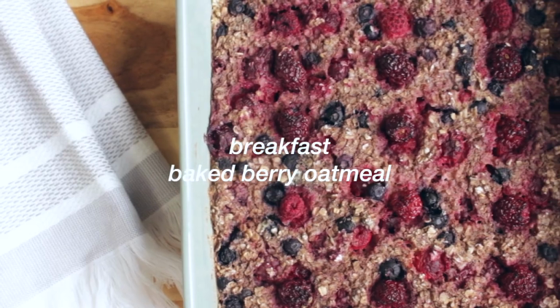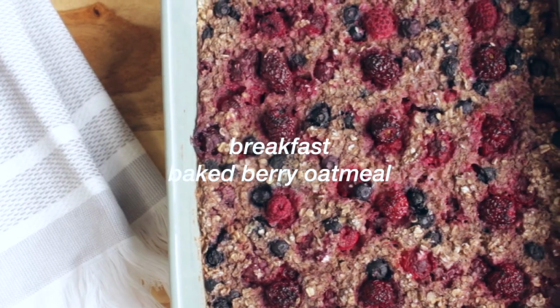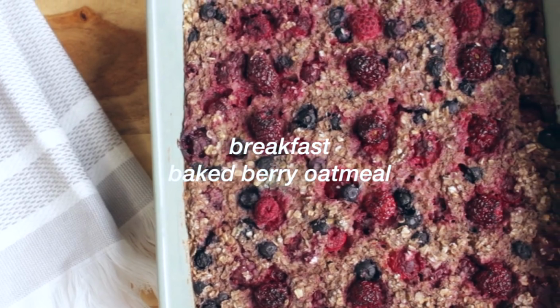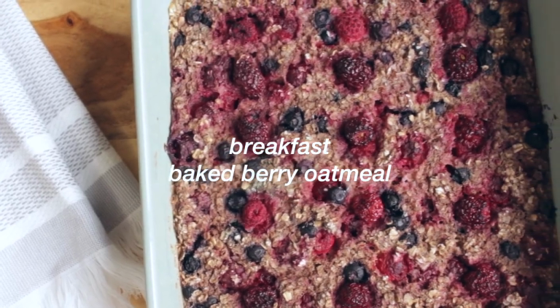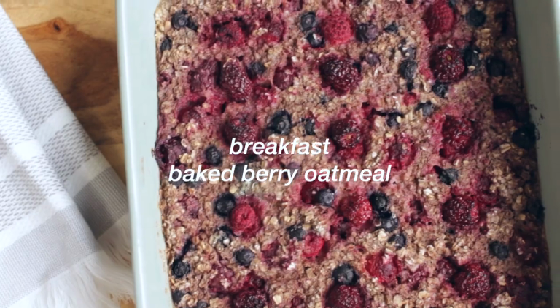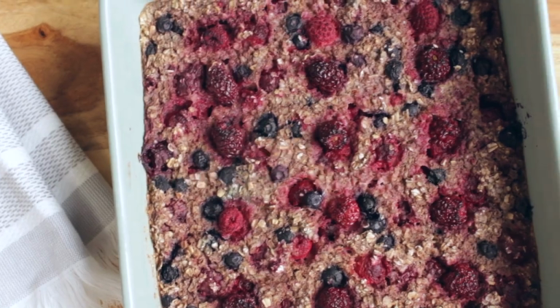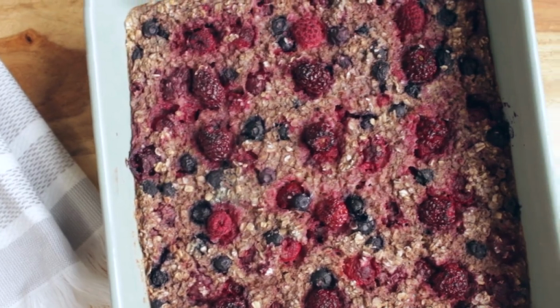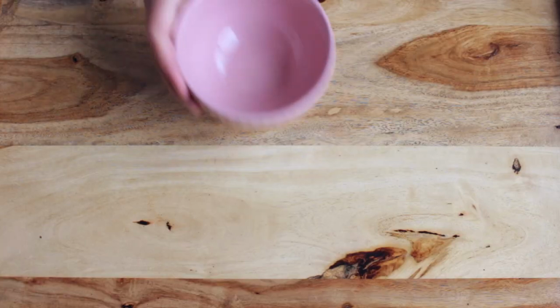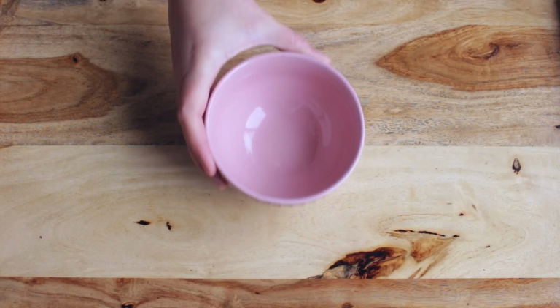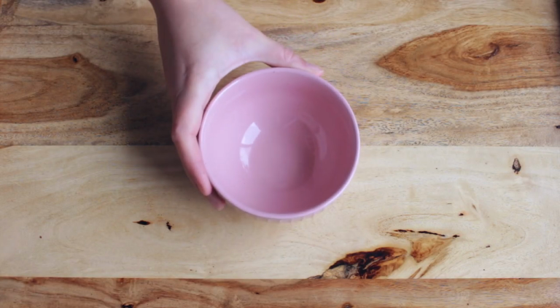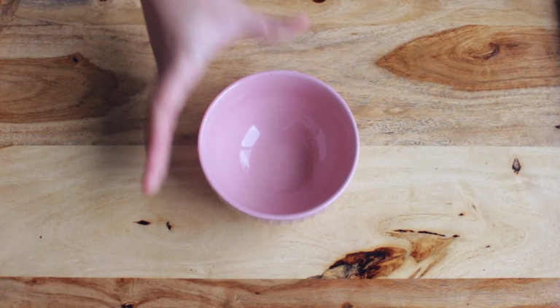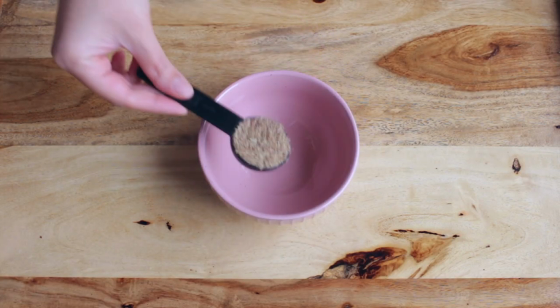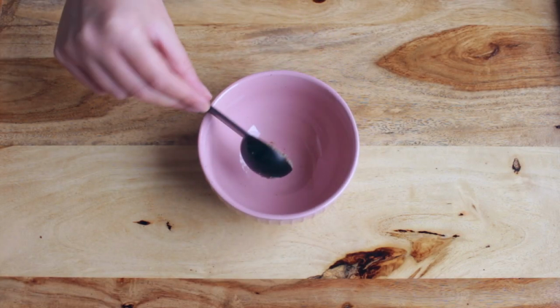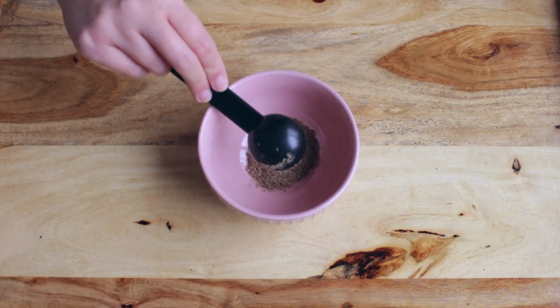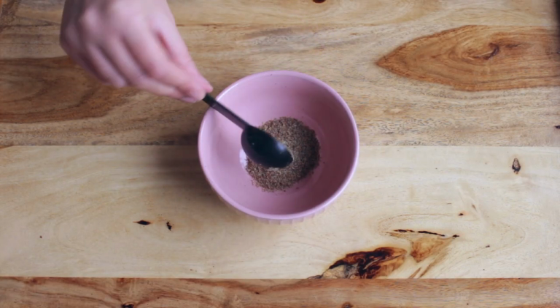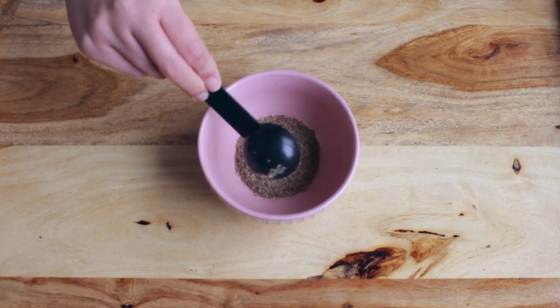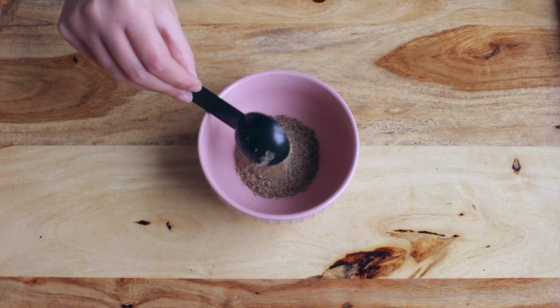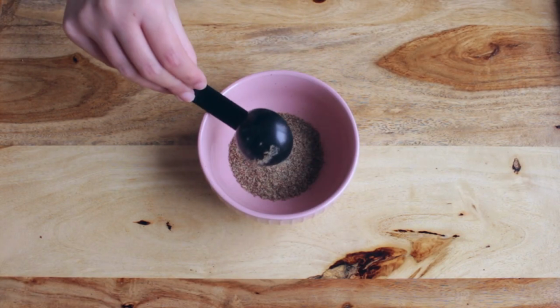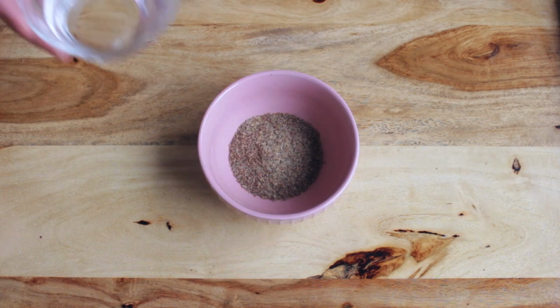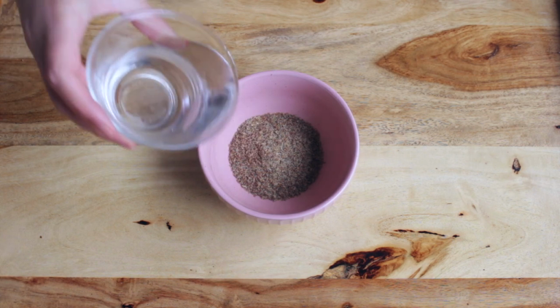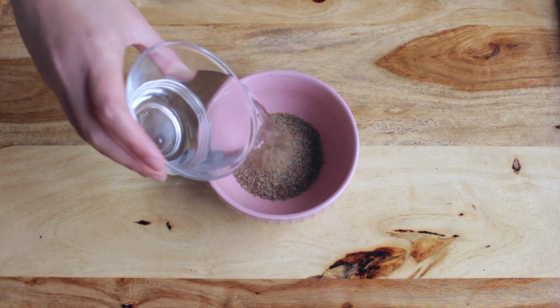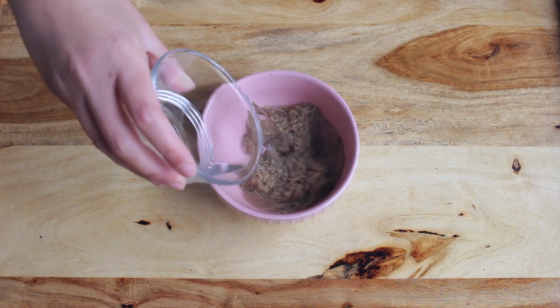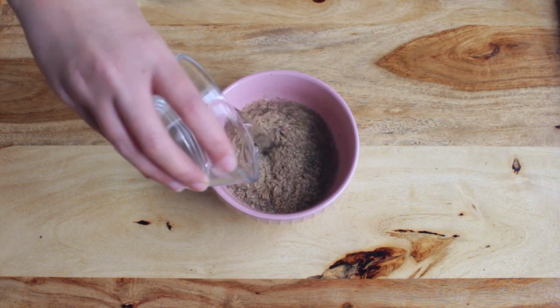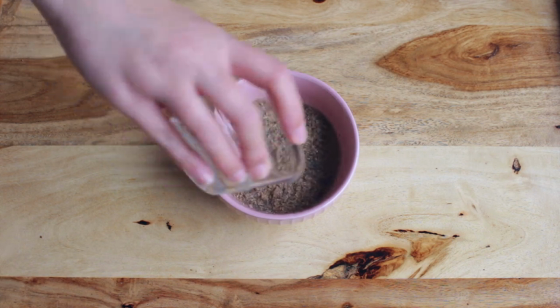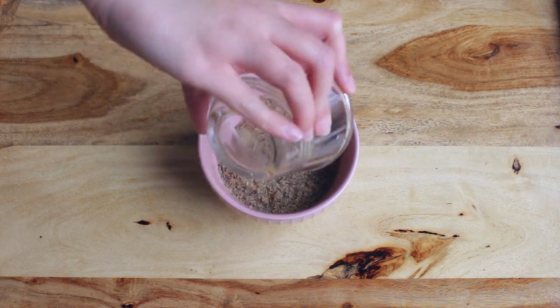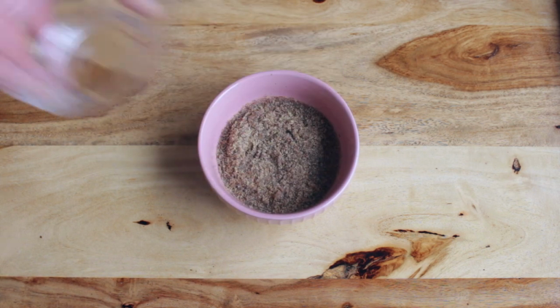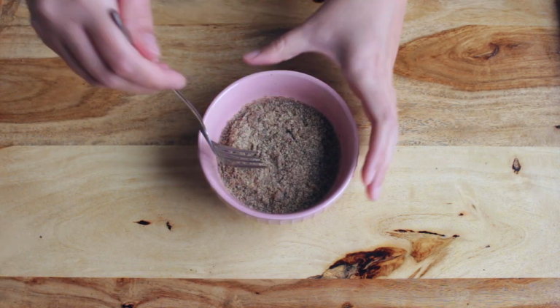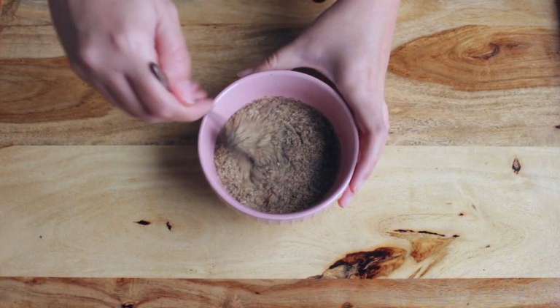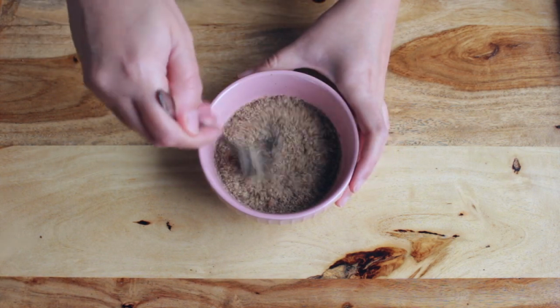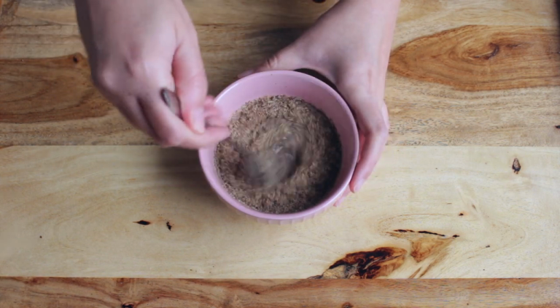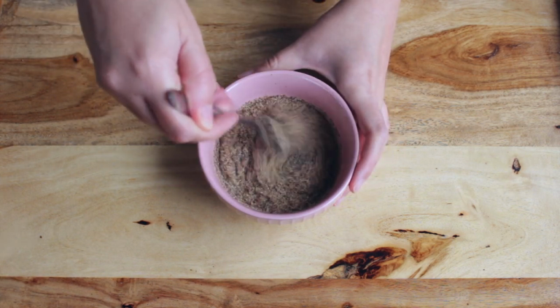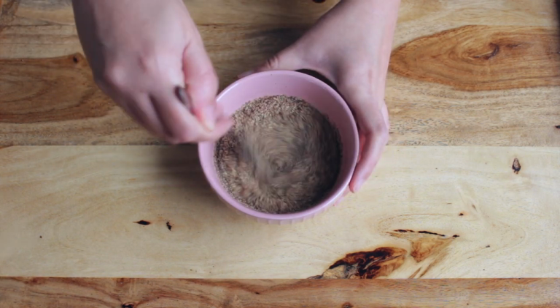Start by preparing a flax egg. Add three tablespoons of flax seeds and six tablespoons of water to a small bowl, mix well and set aside.